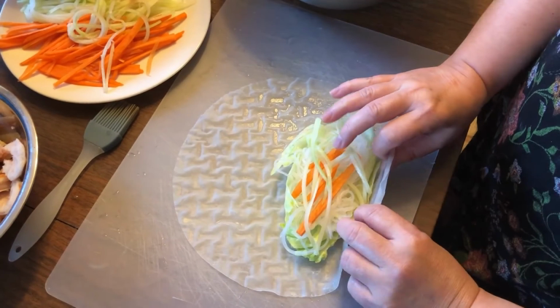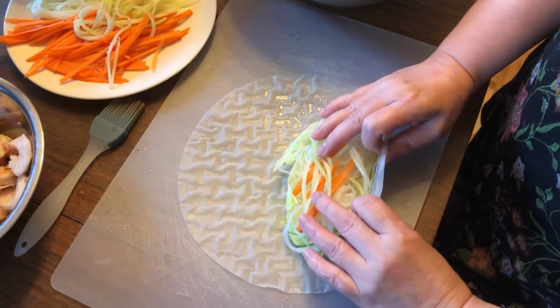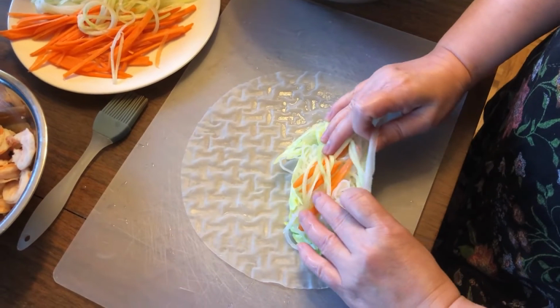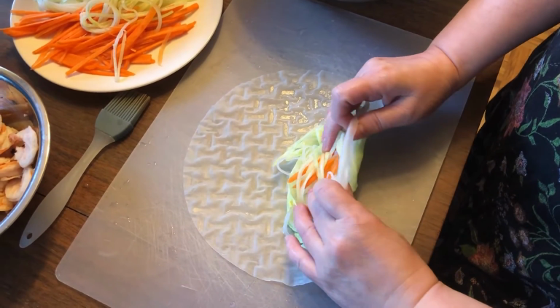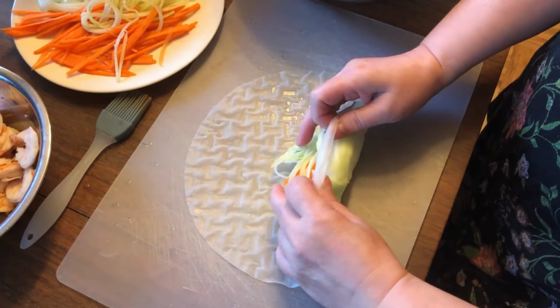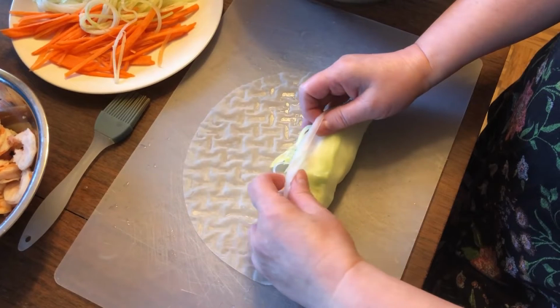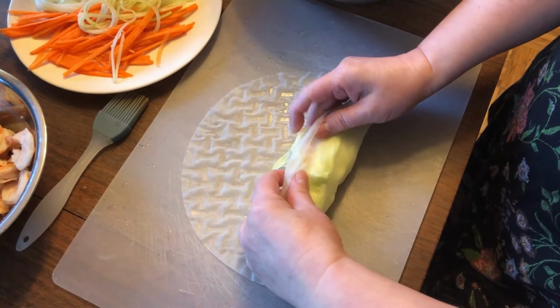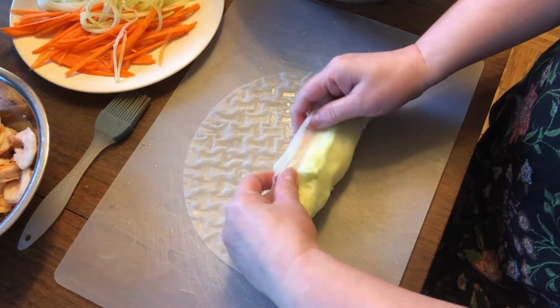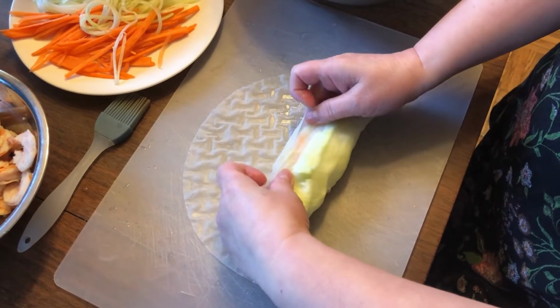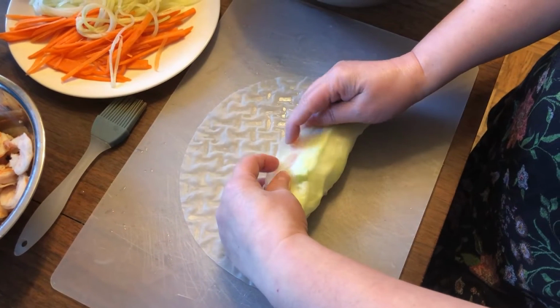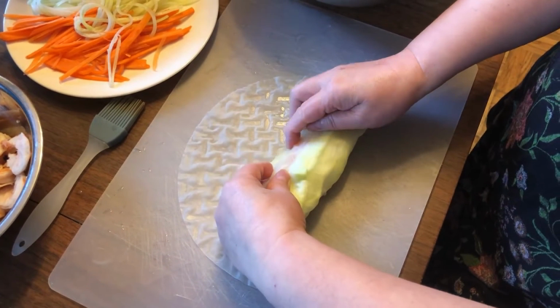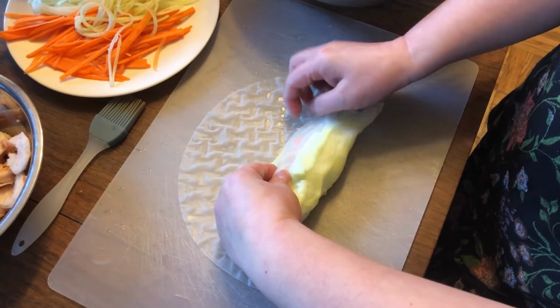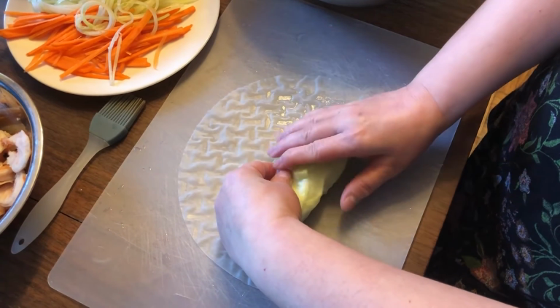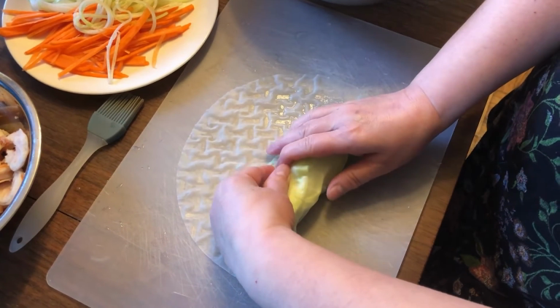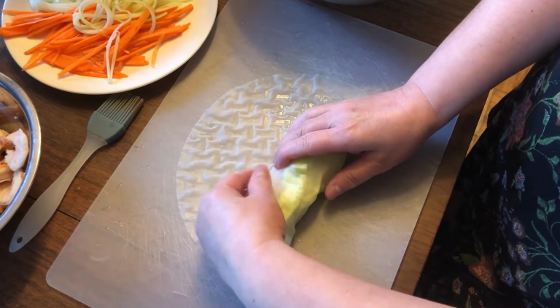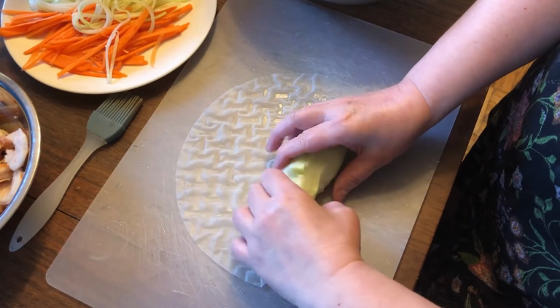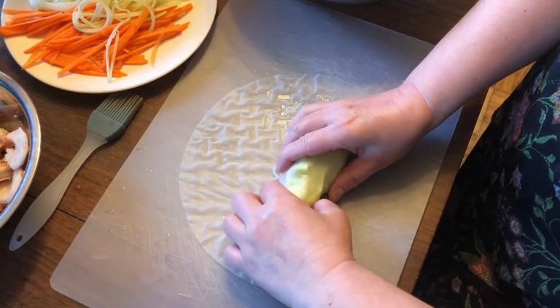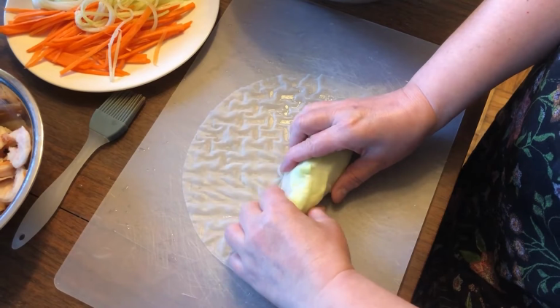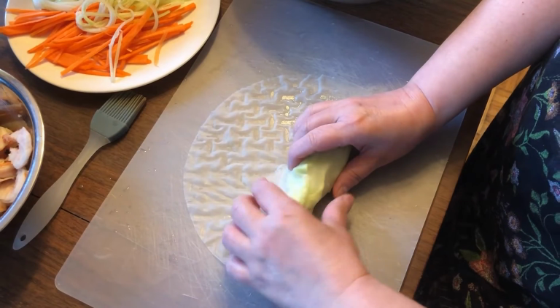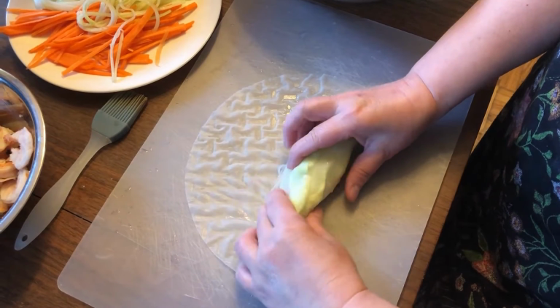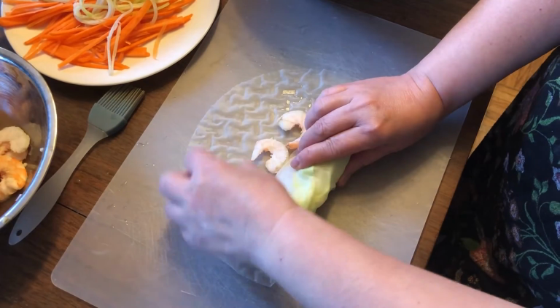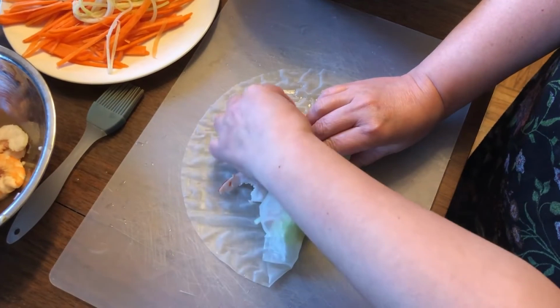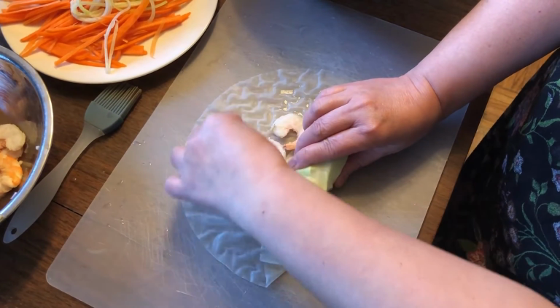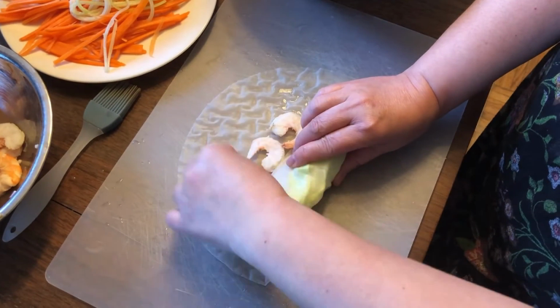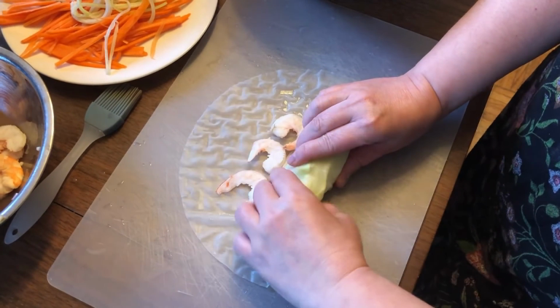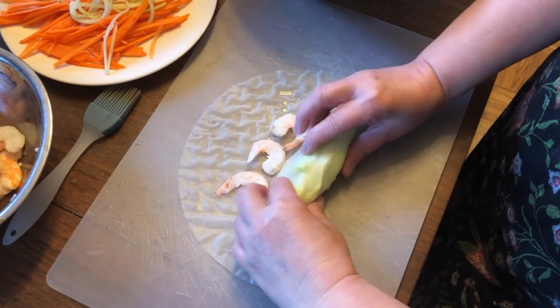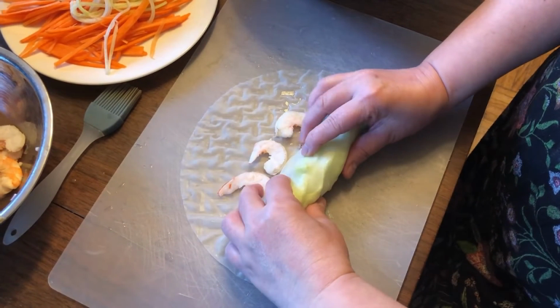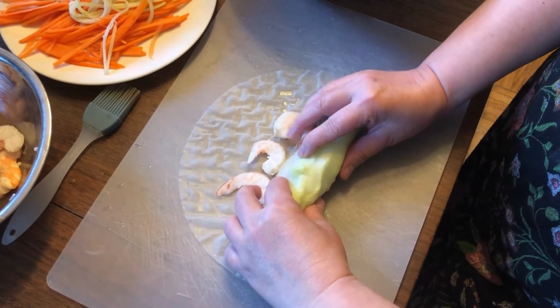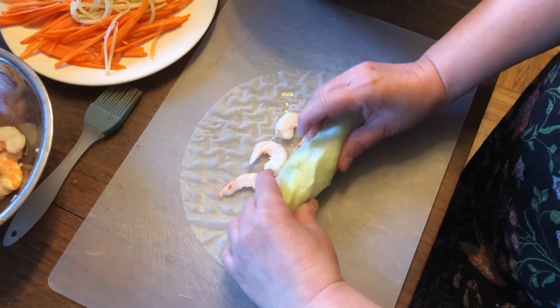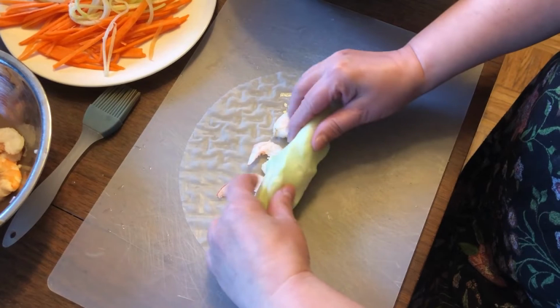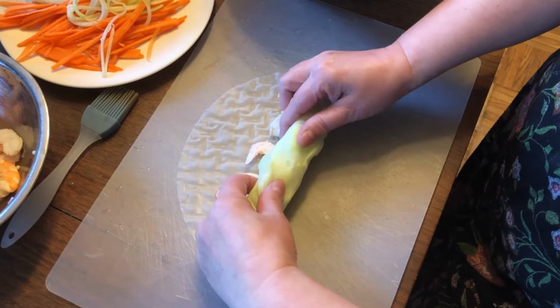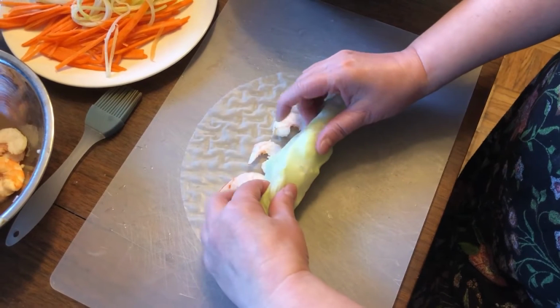Just put it on top of the vermicelli and then roll up one end. Then lay down some shrimp — I put three half slices.